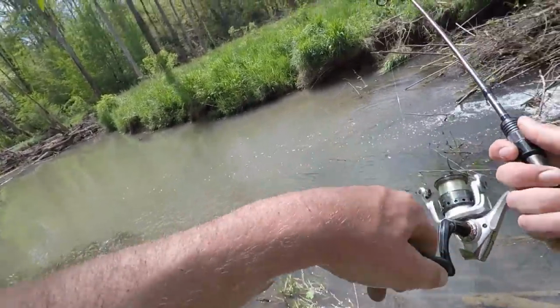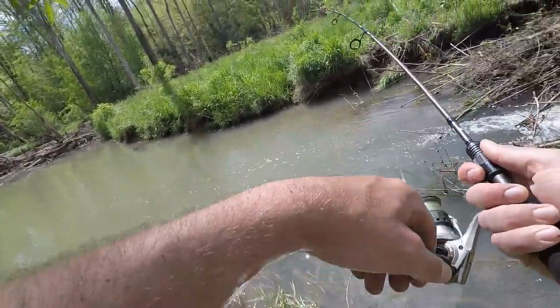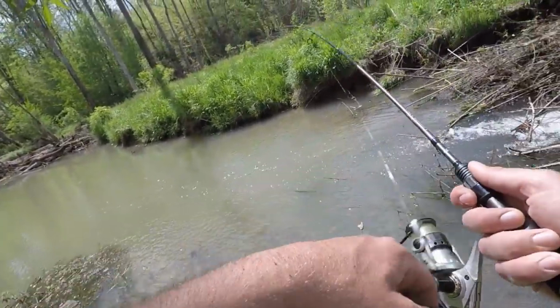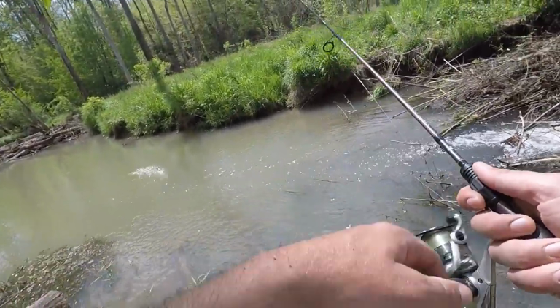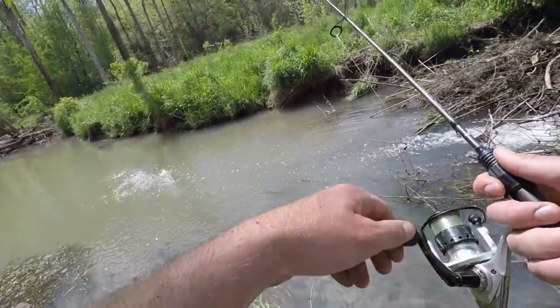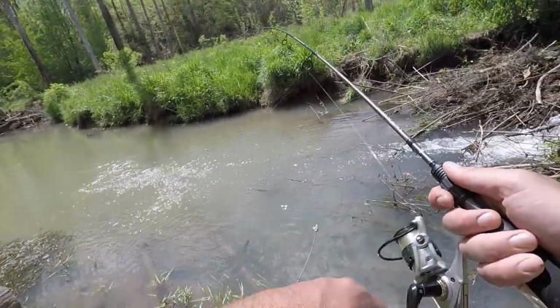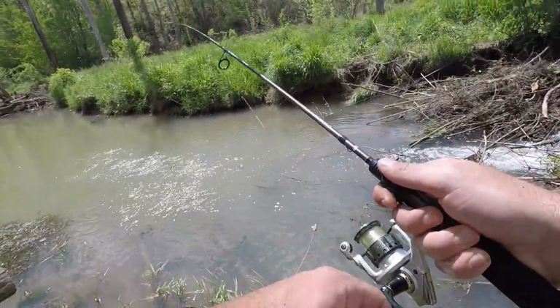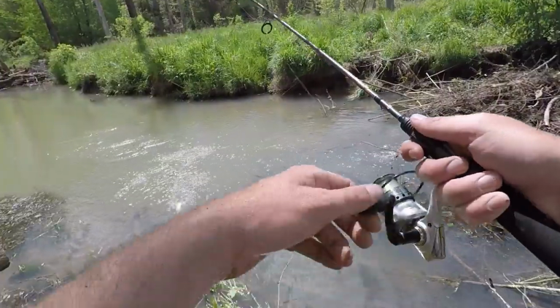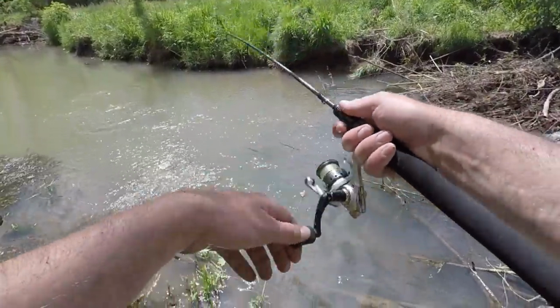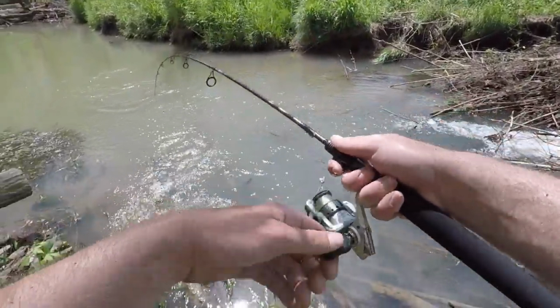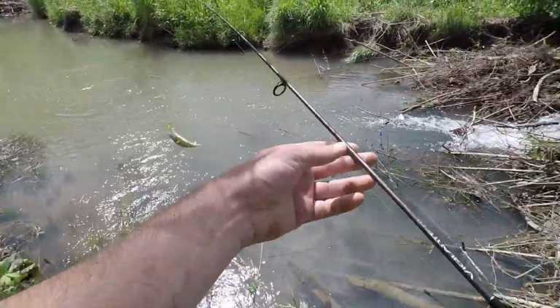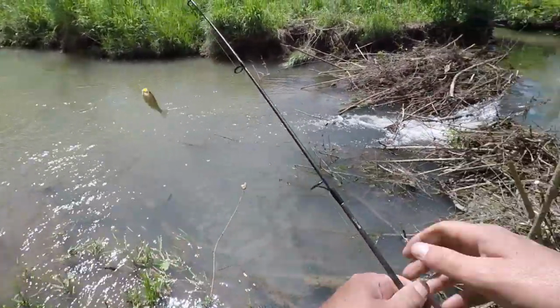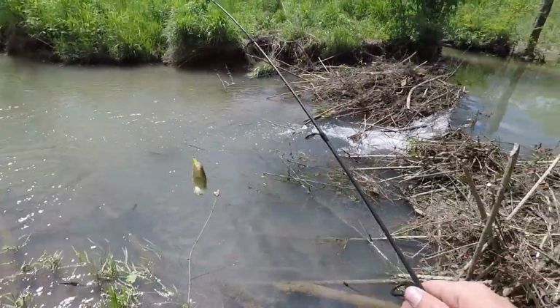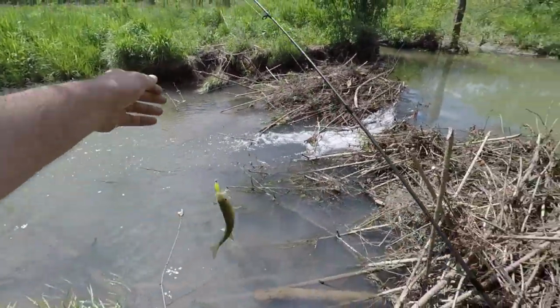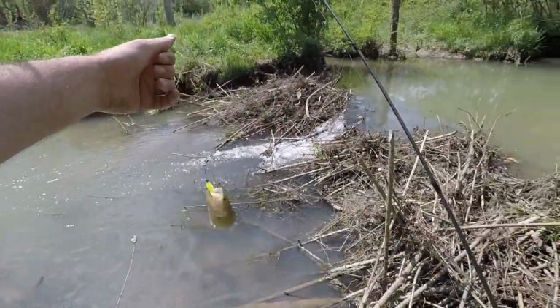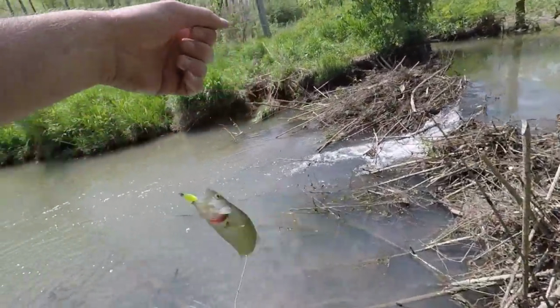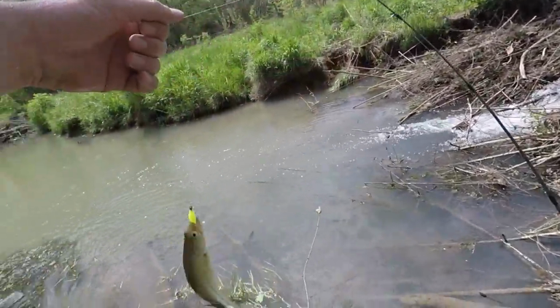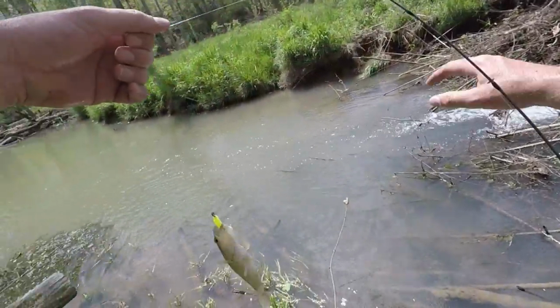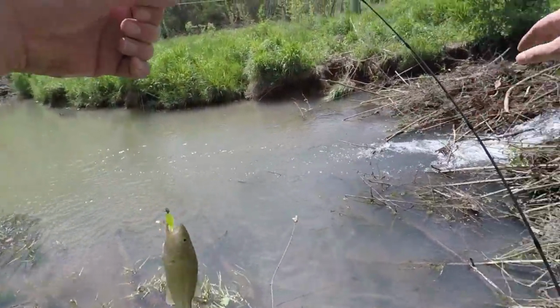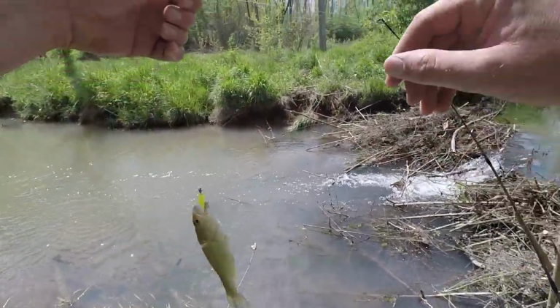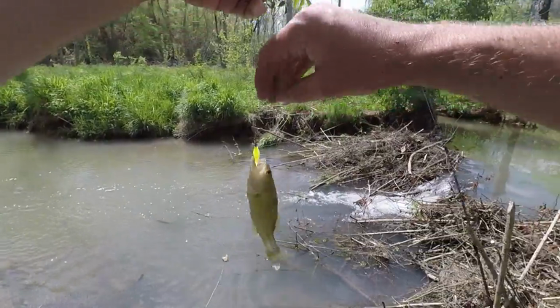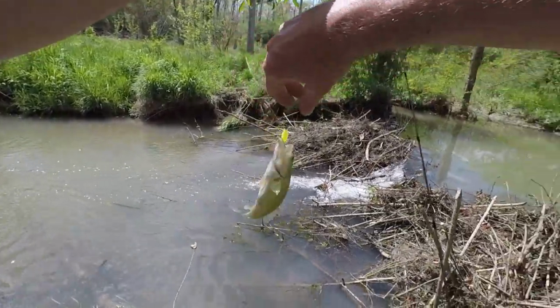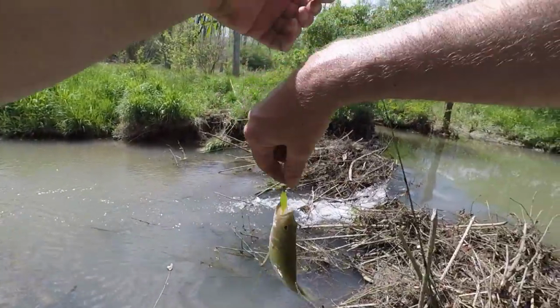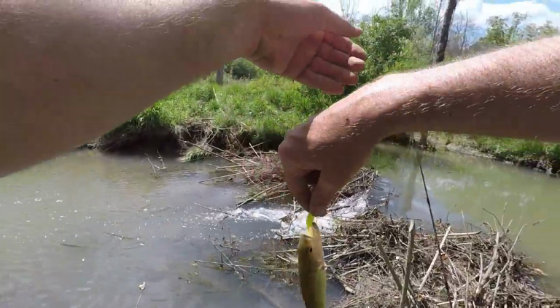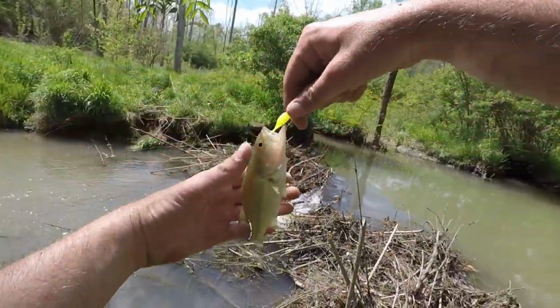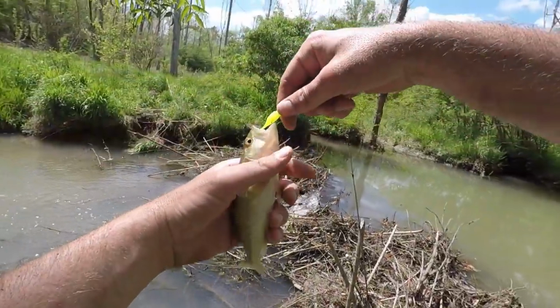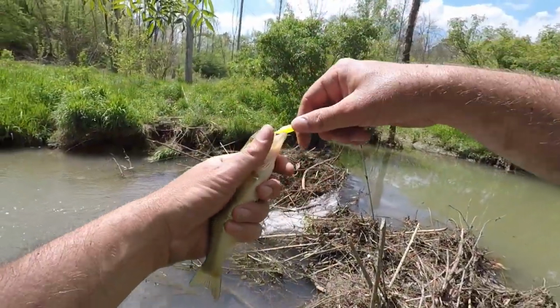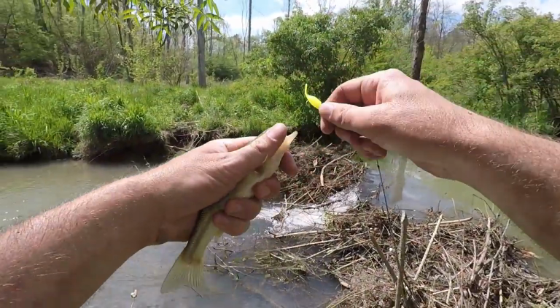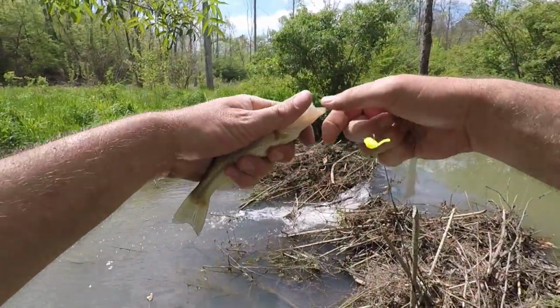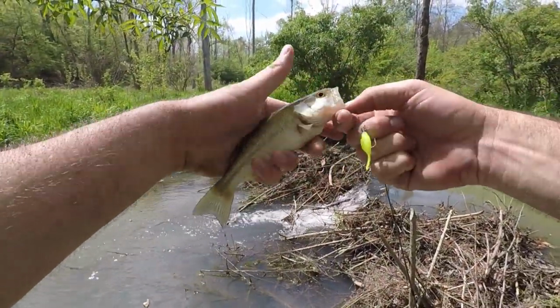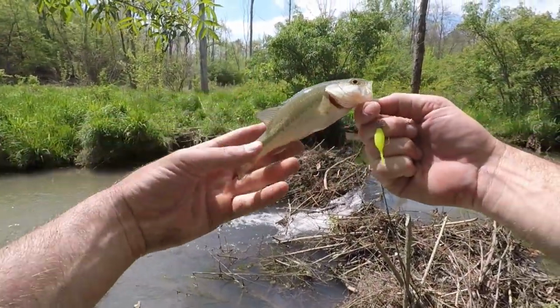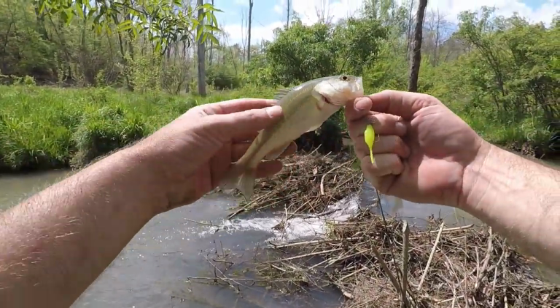Oh yeah, there's a good one! The fish are holding right here below this dam, looks like — or some of them are. A little largemouth — that dude's awful pale.